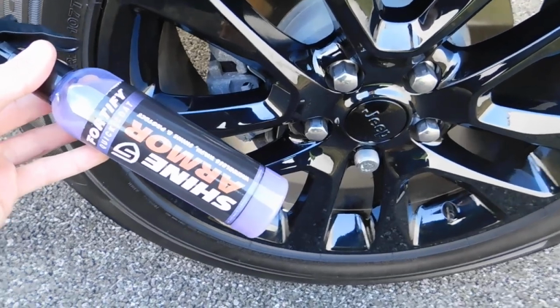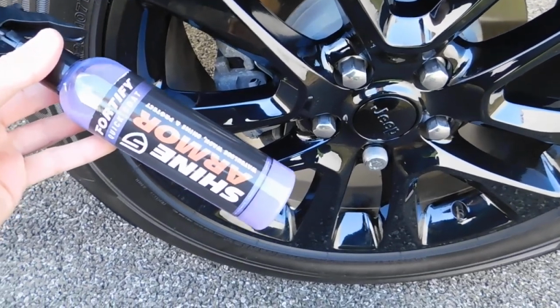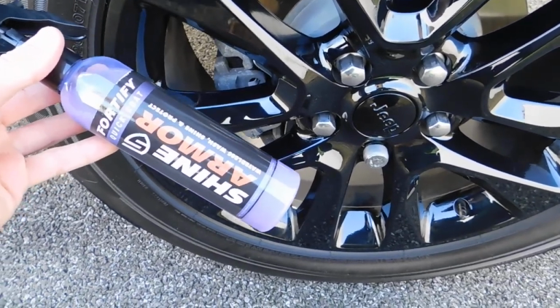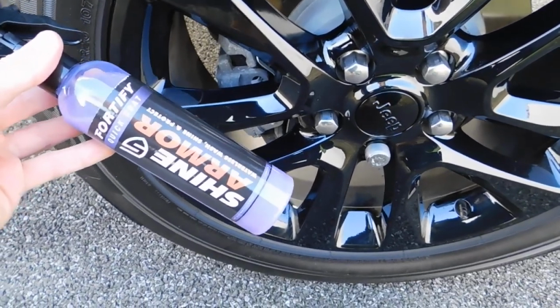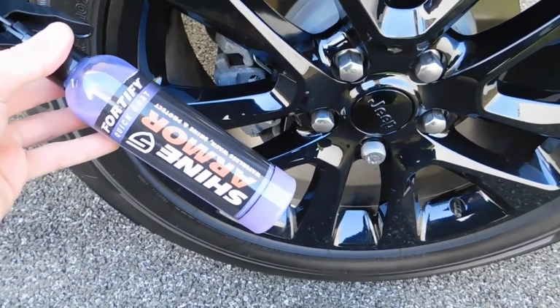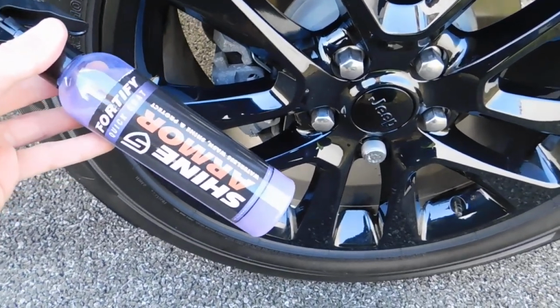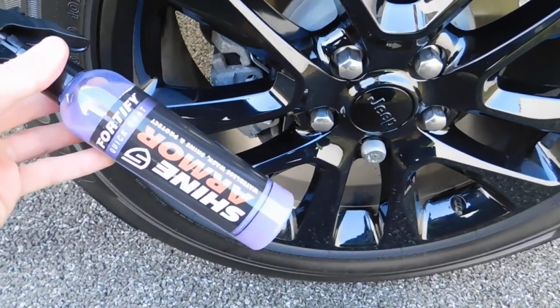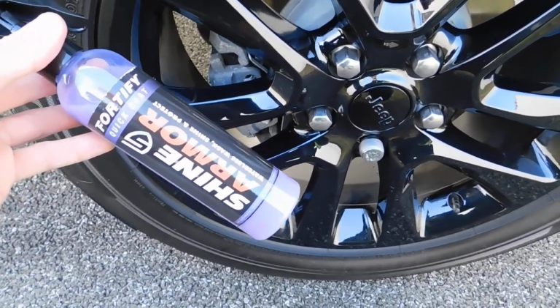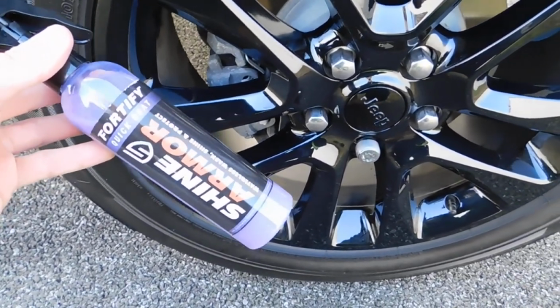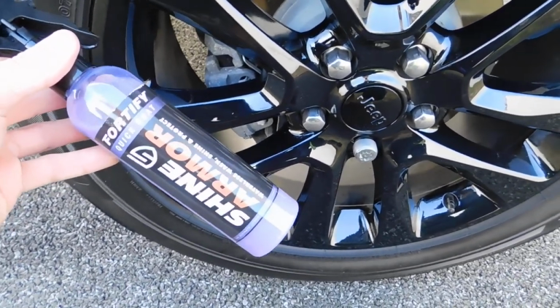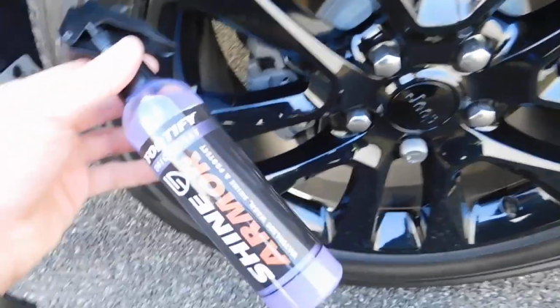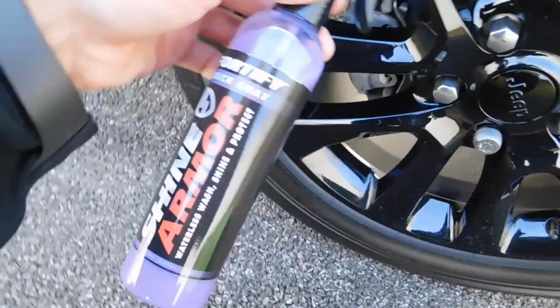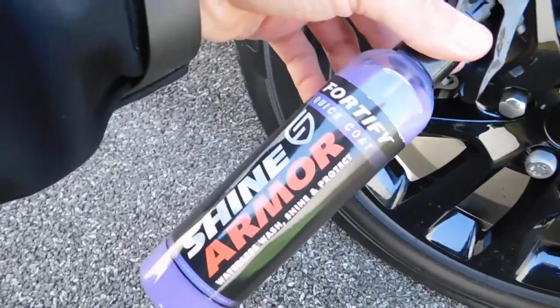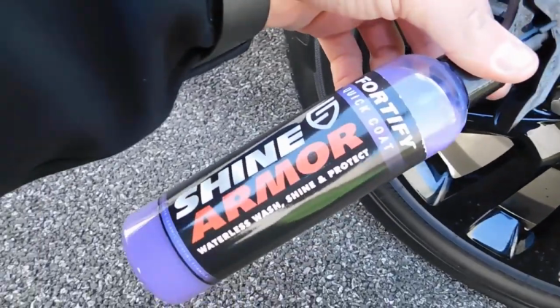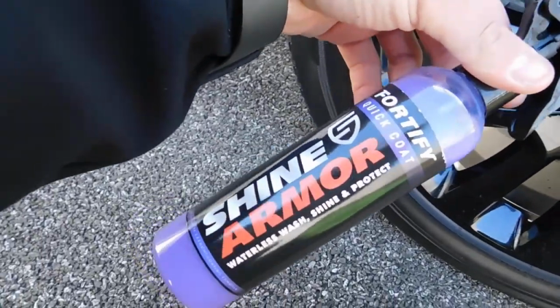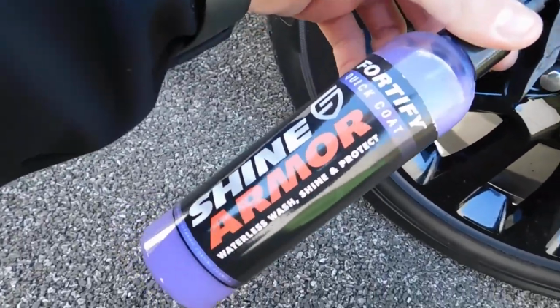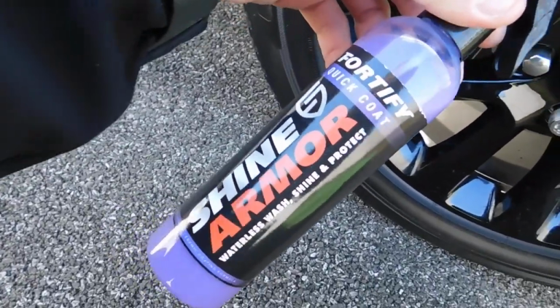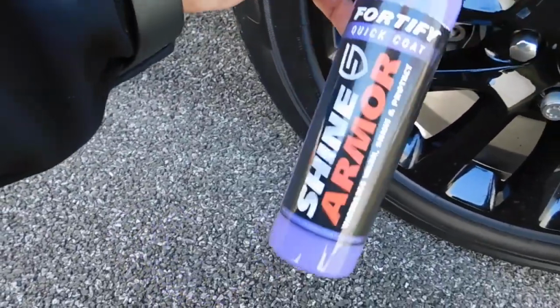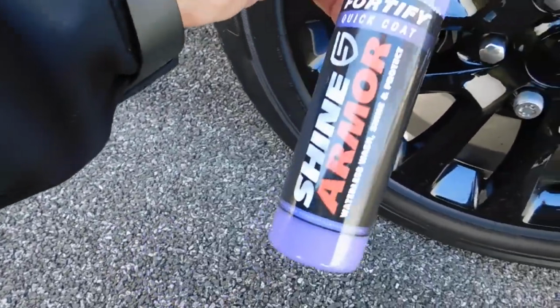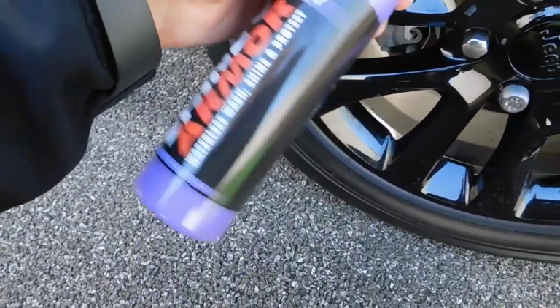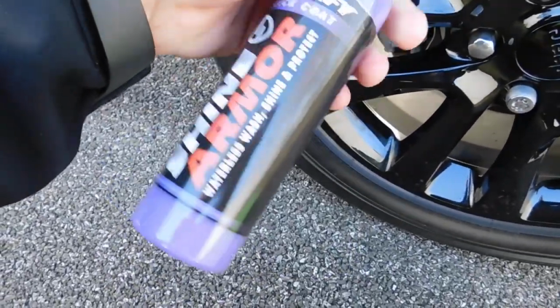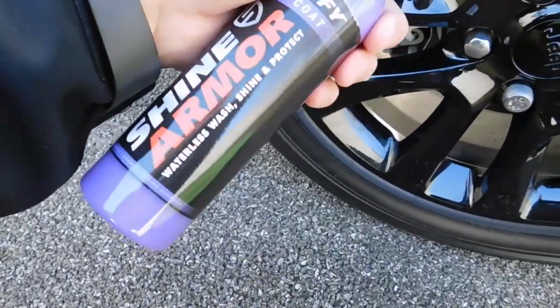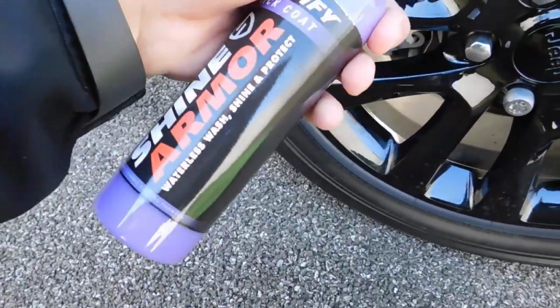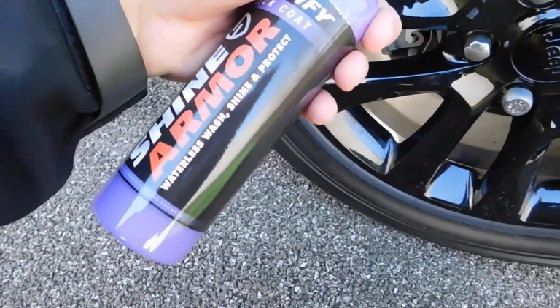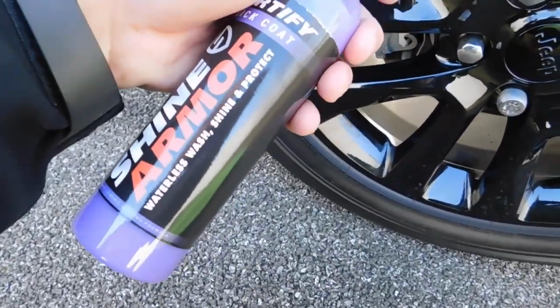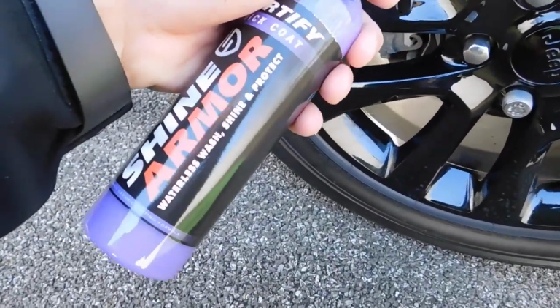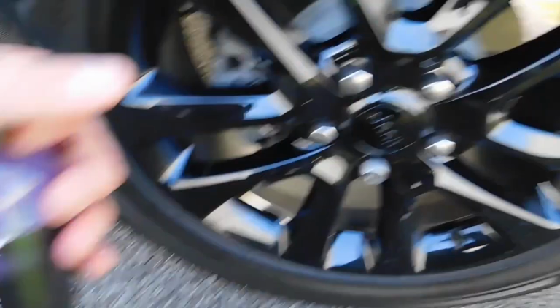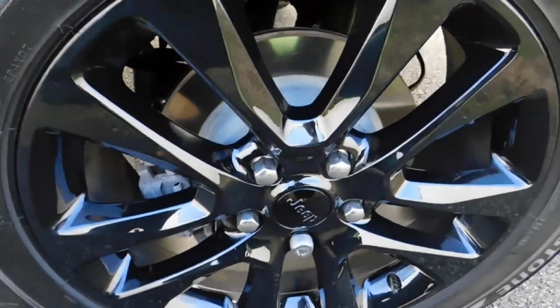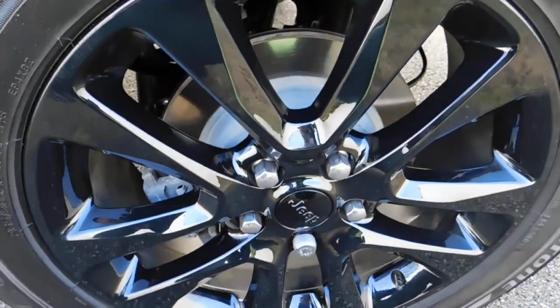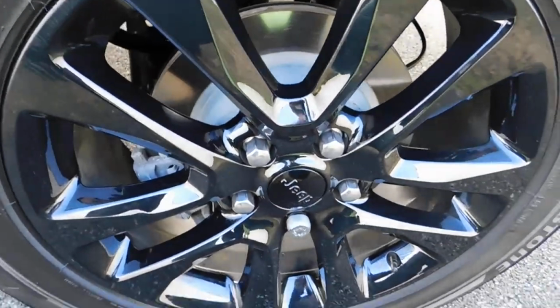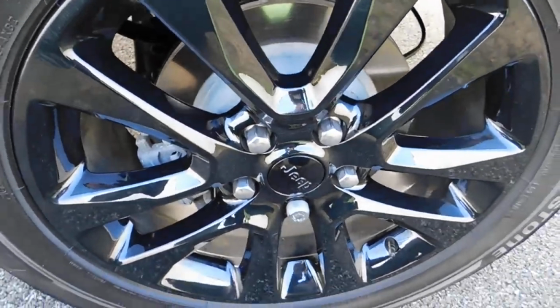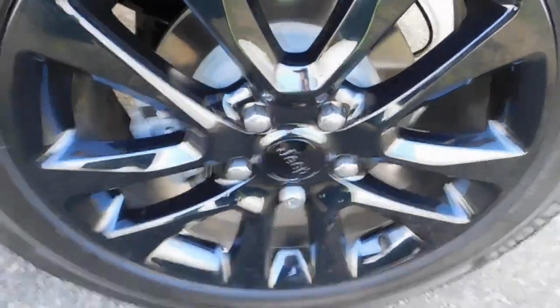What's up YouTube? We're back today with another video. Today I'm going to be doing a review of Shine Armor. I am not sponsored by Shine Armor. I'm going to do a review to show you guys how it looks on my black wheels.